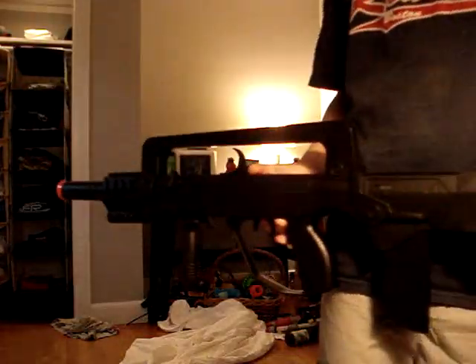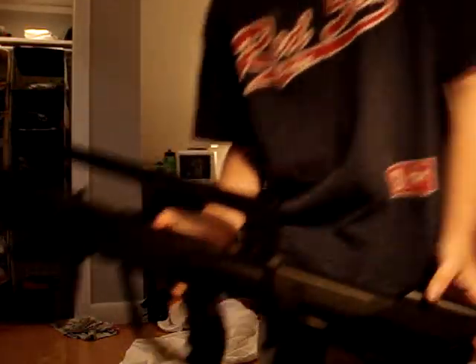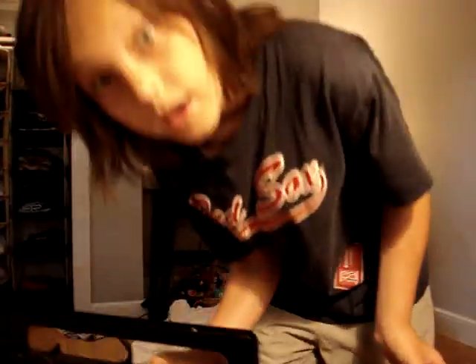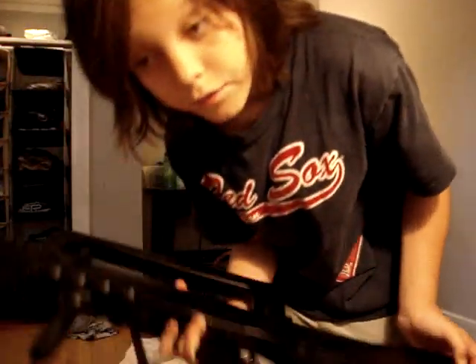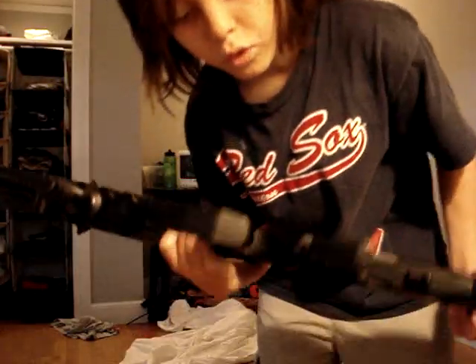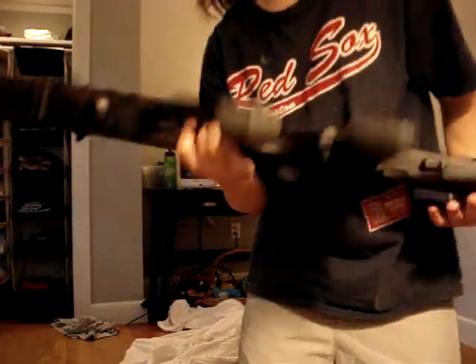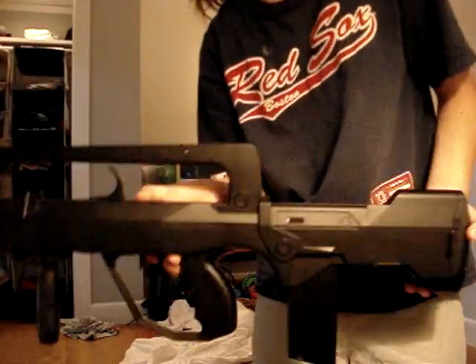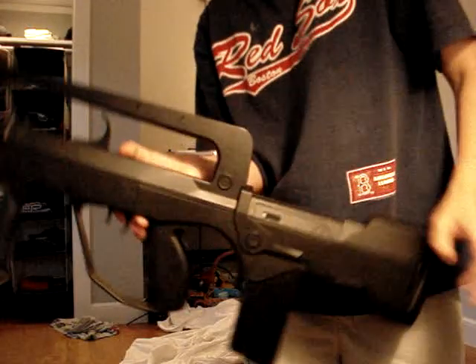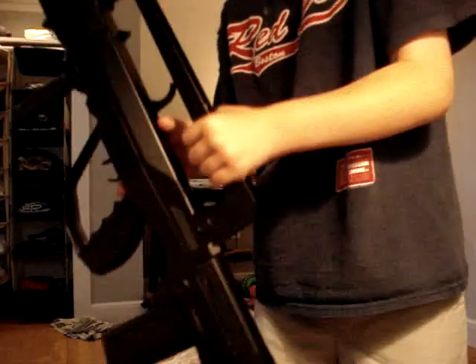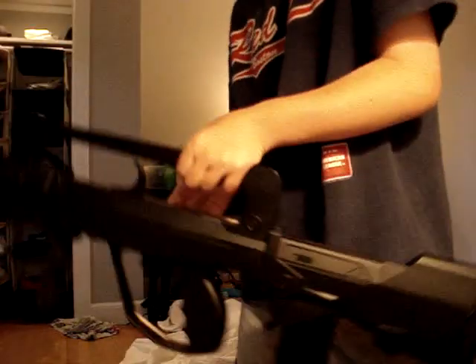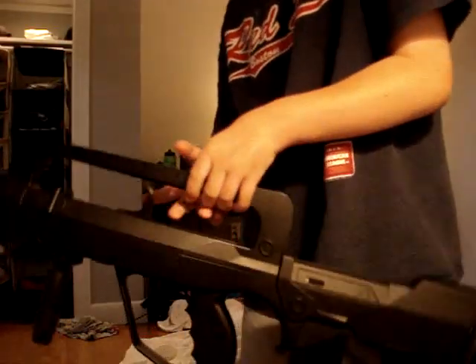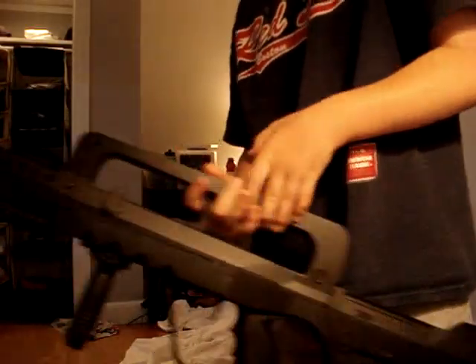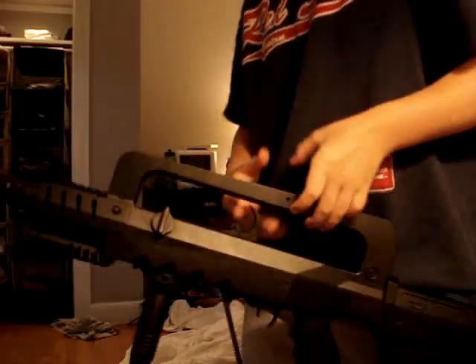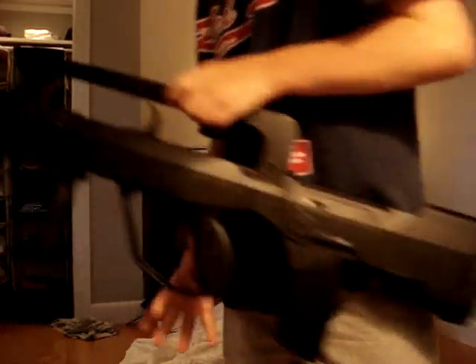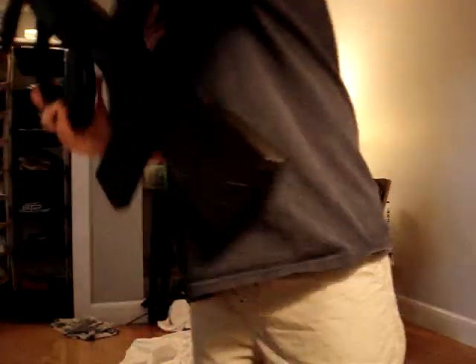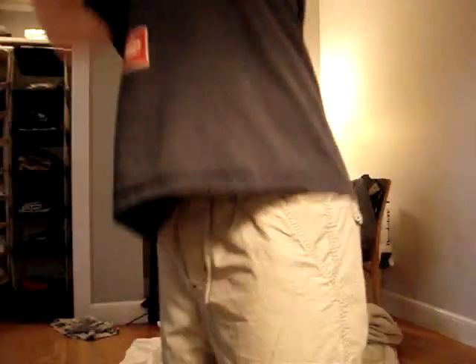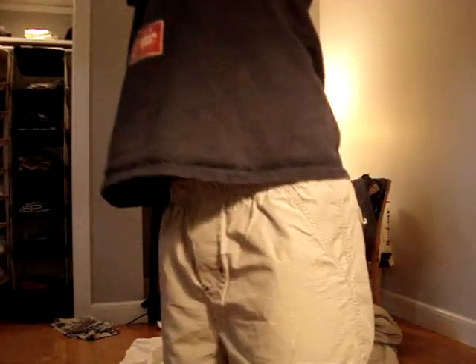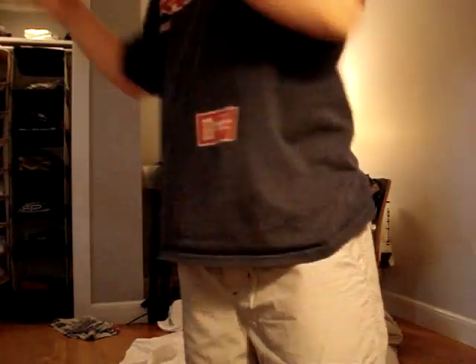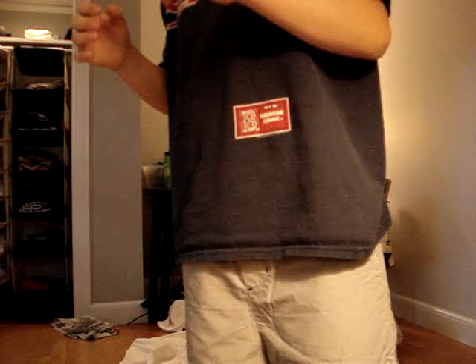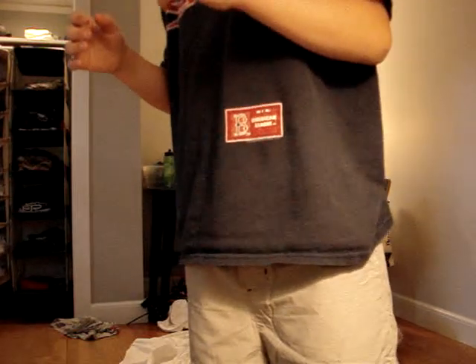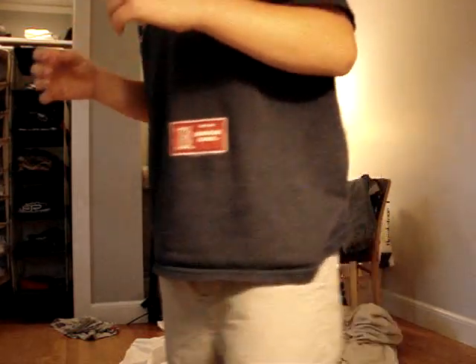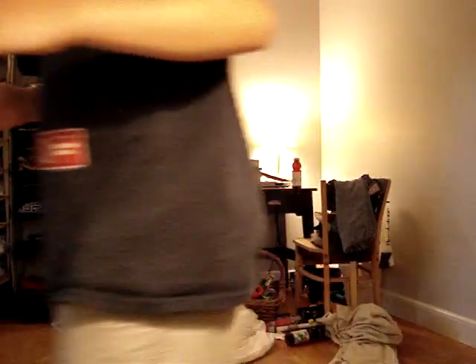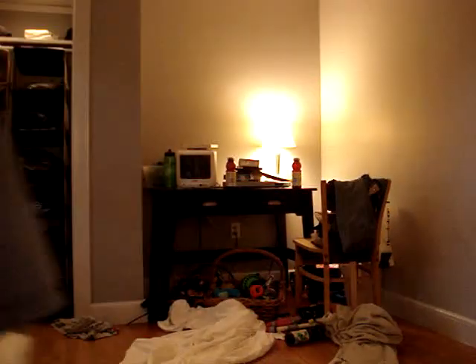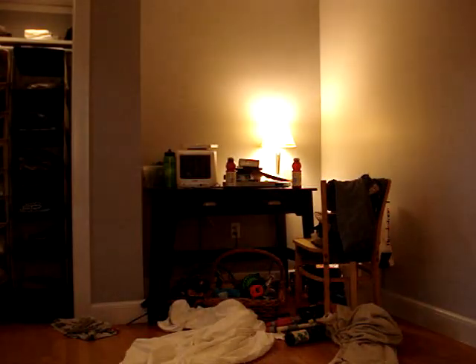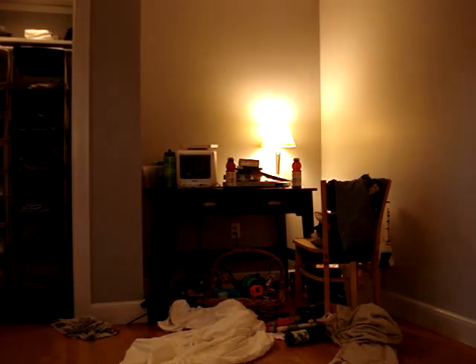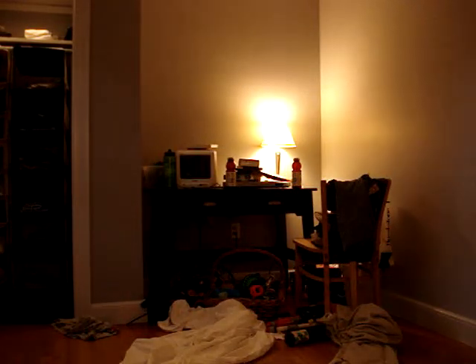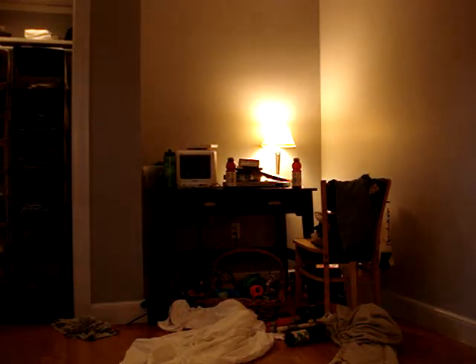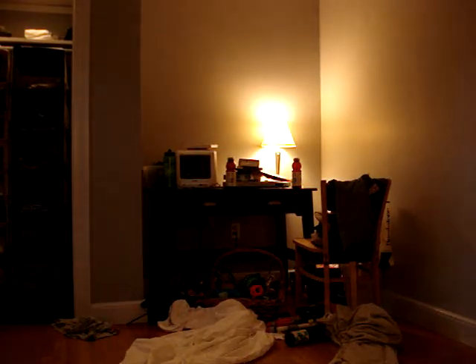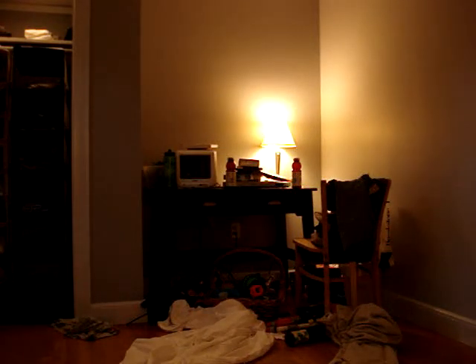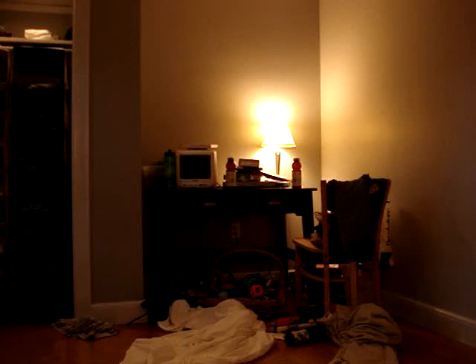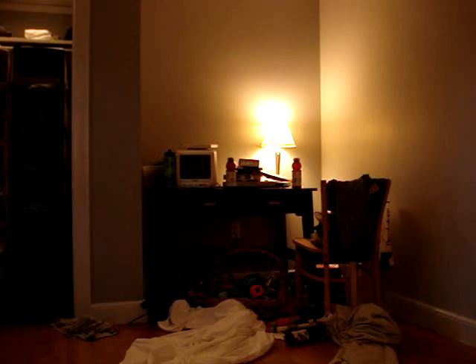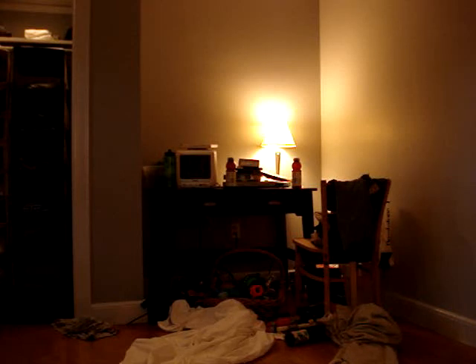Oh yeah, I got it for $45 at Sports Authority, which is pretty cheap if you ask me. Oh damn it! Oh no — I broke it!